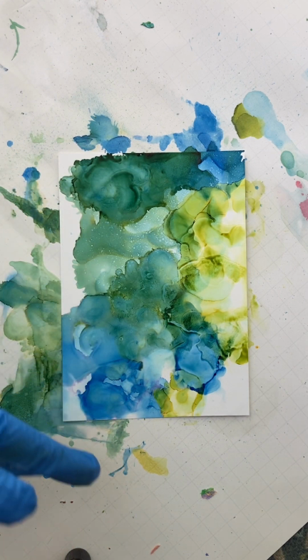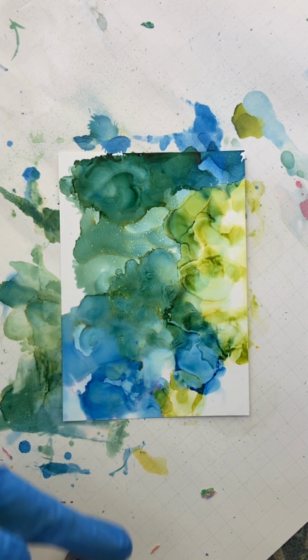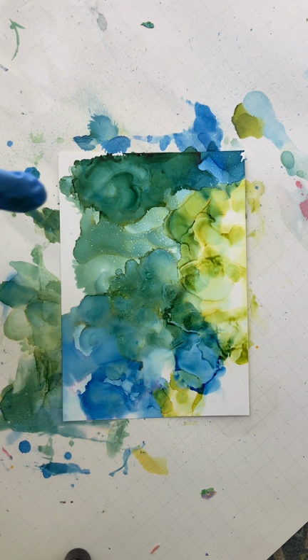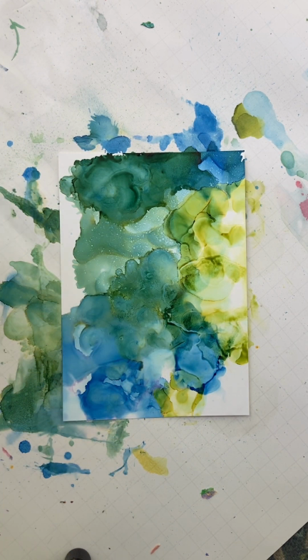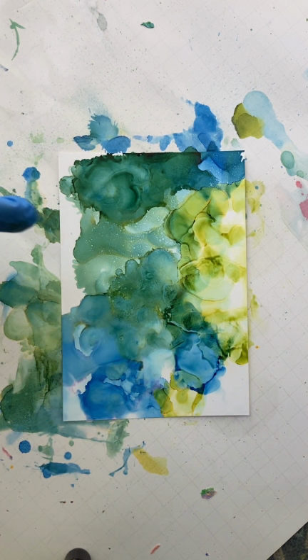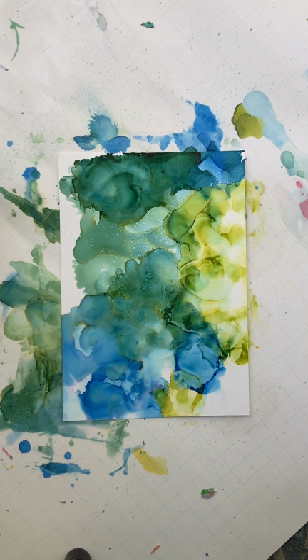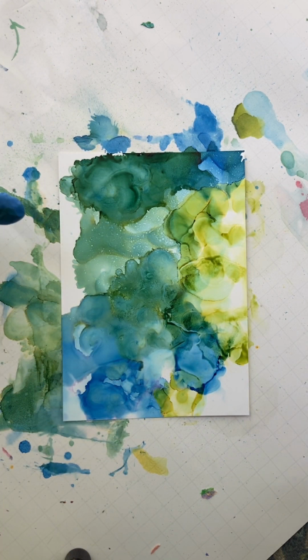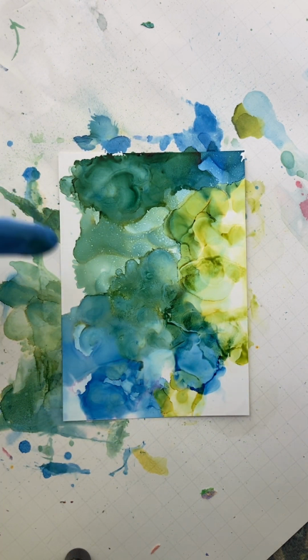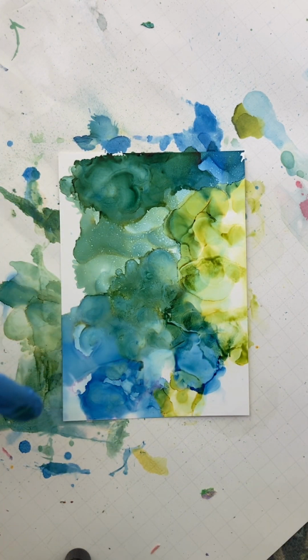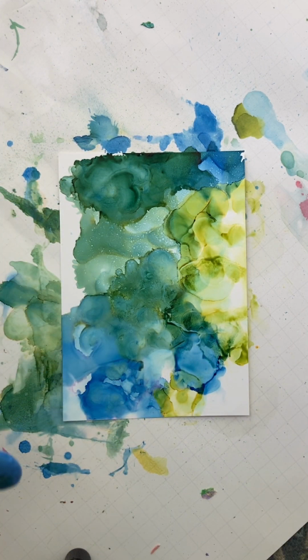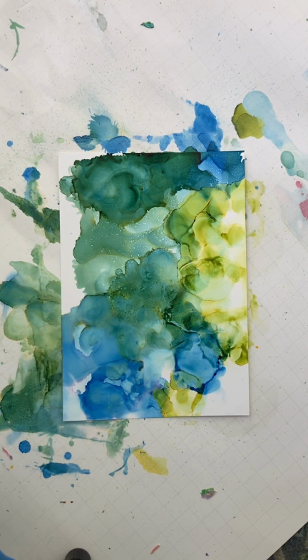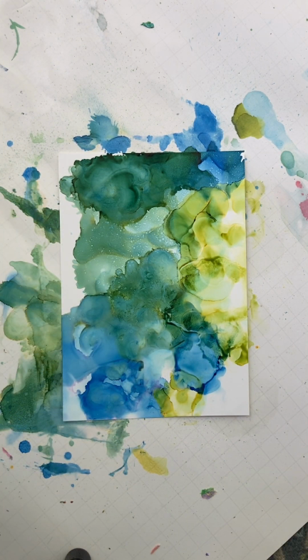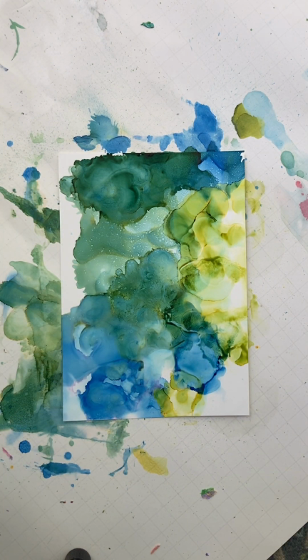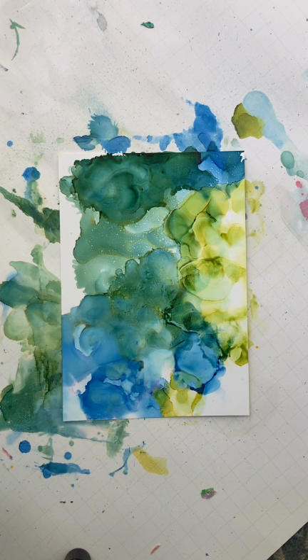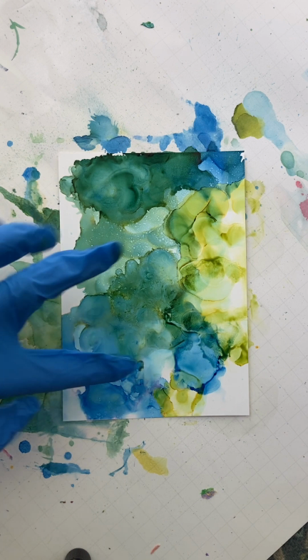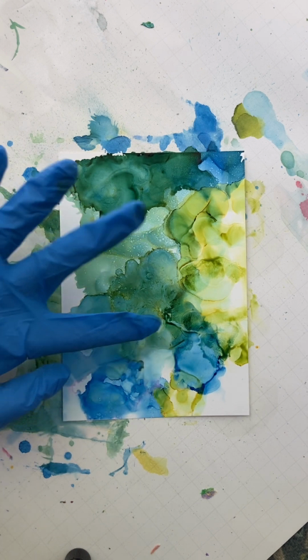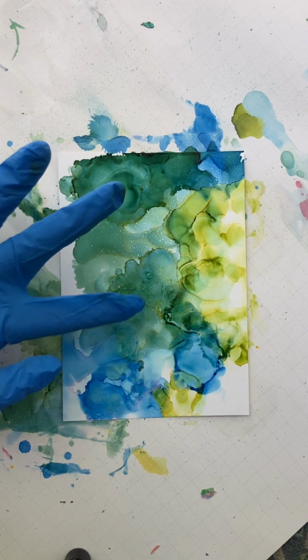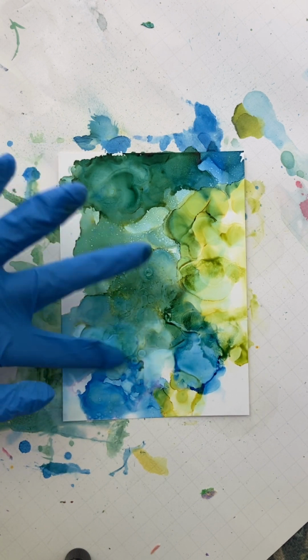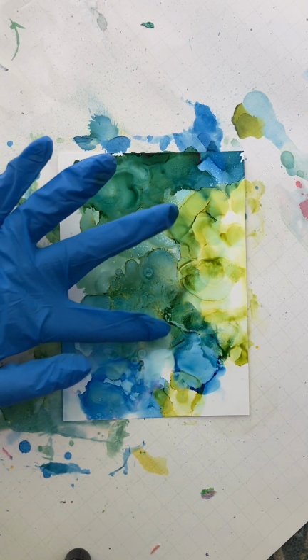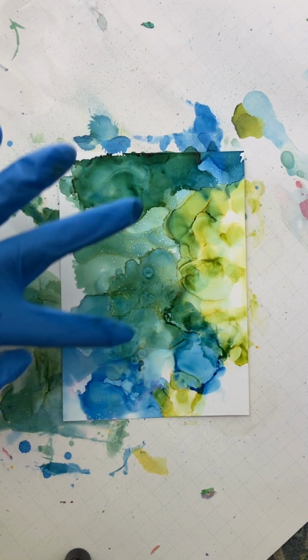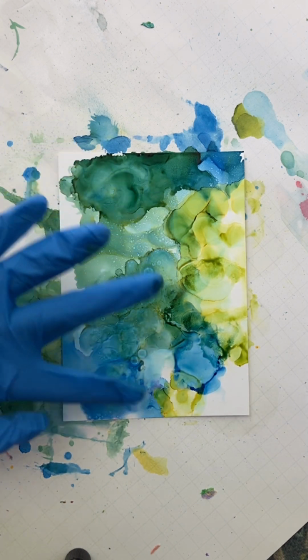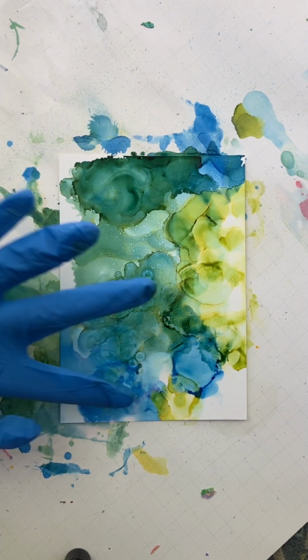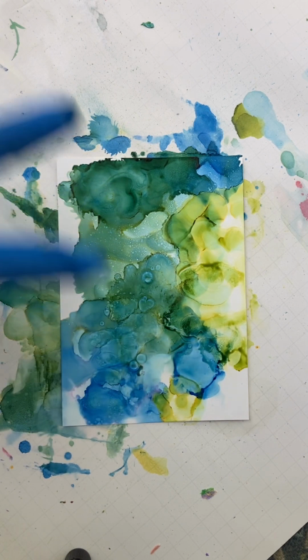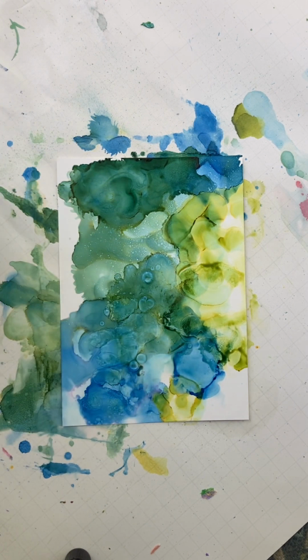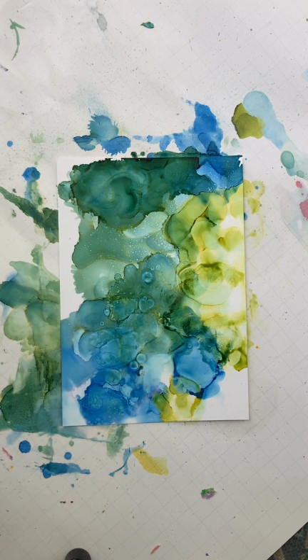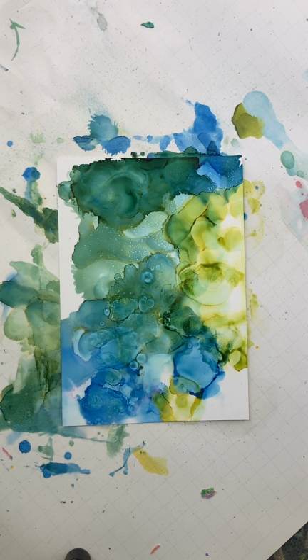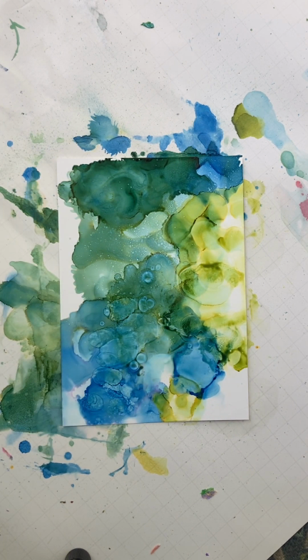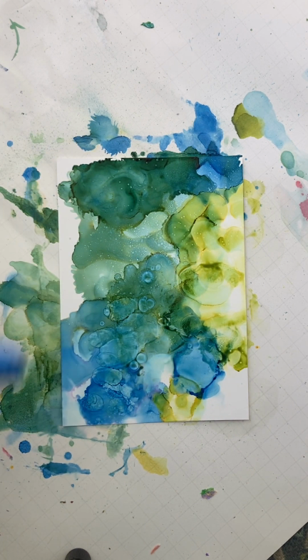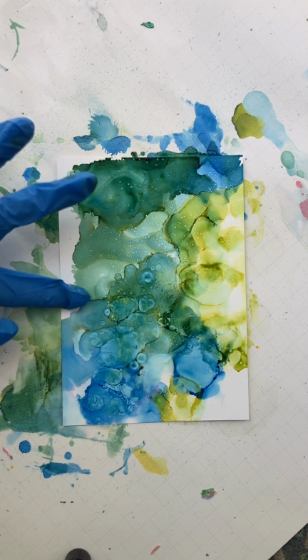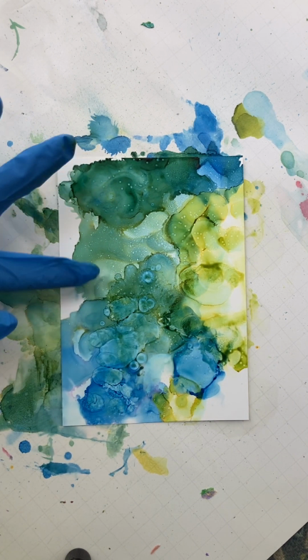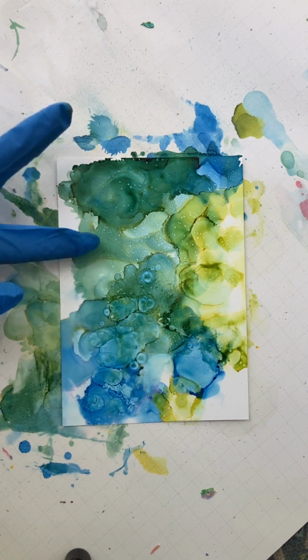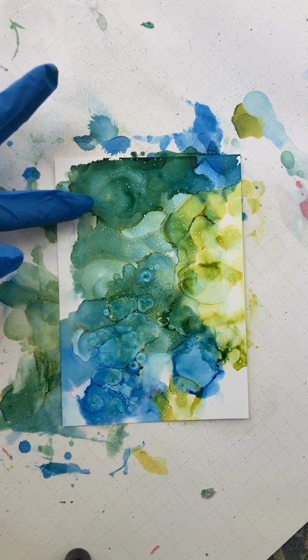Let's see. I feel like some of the stuff that I did went away. Let me tap some more to get some more interesting textures here.